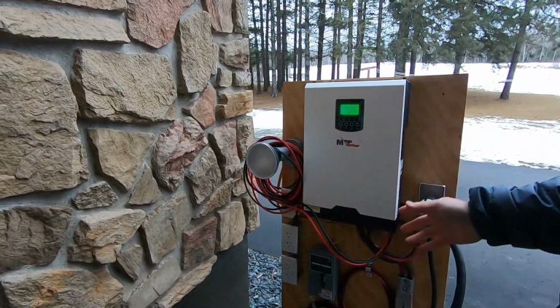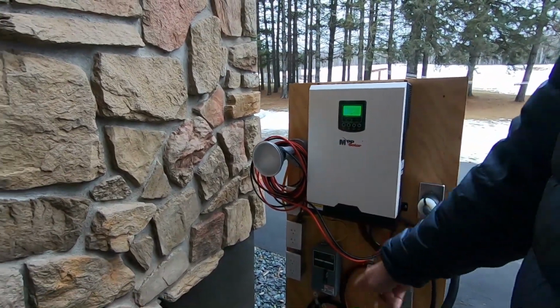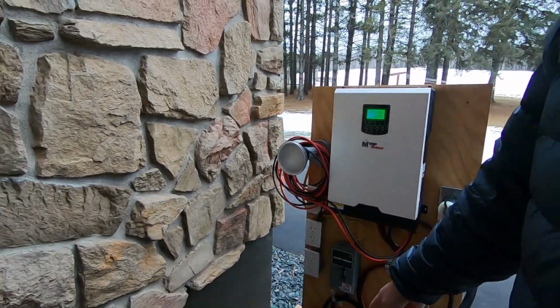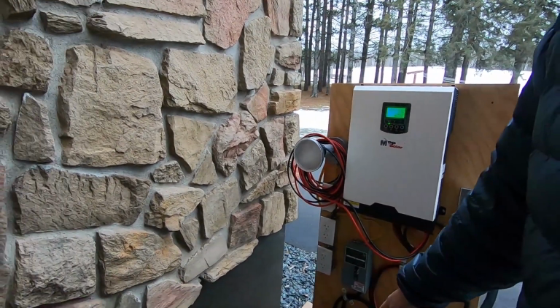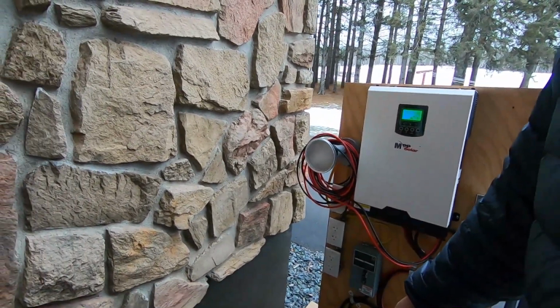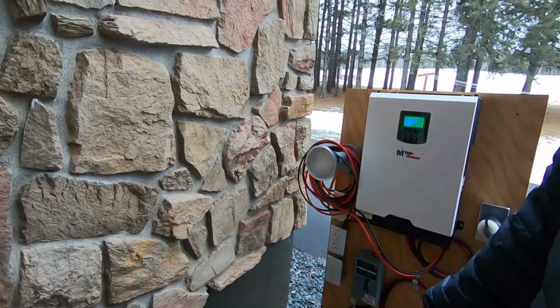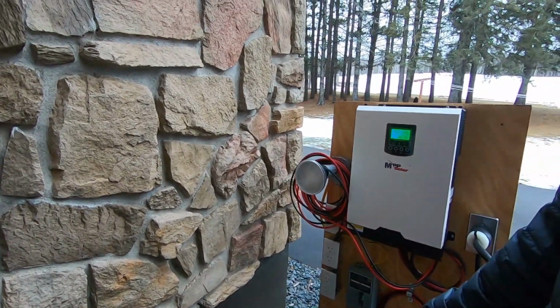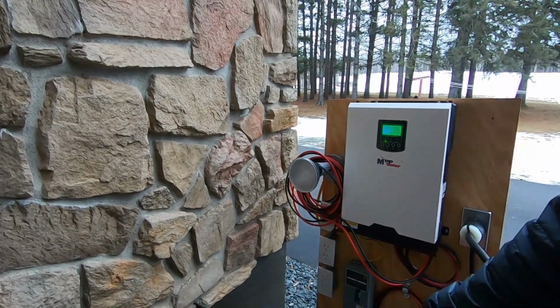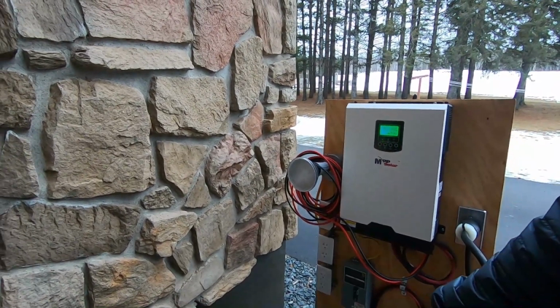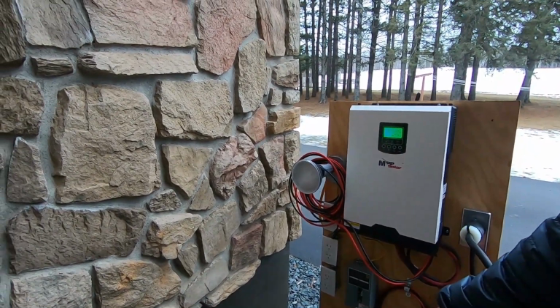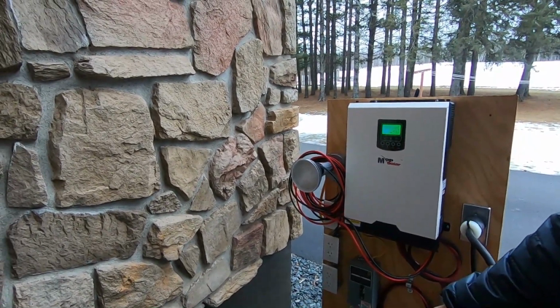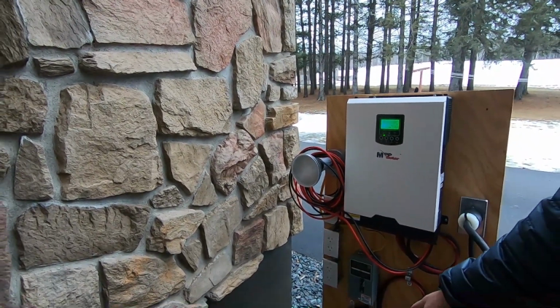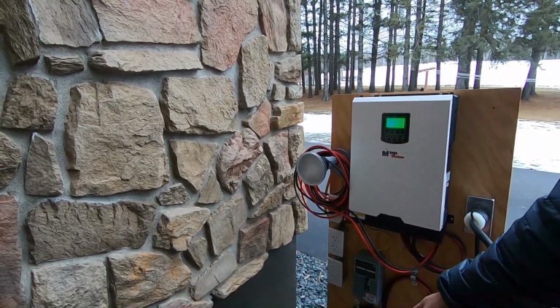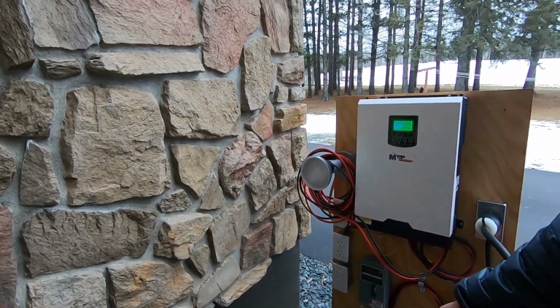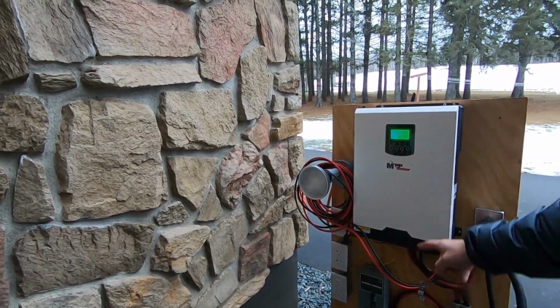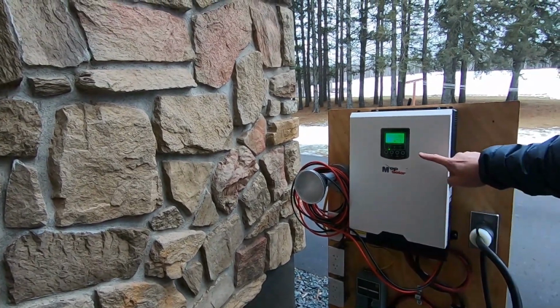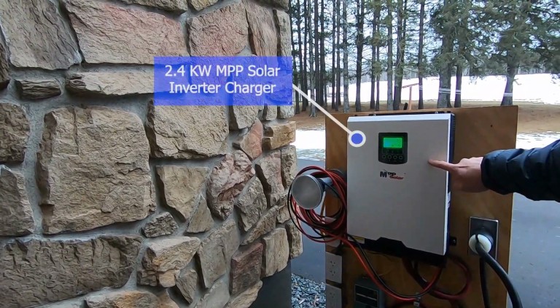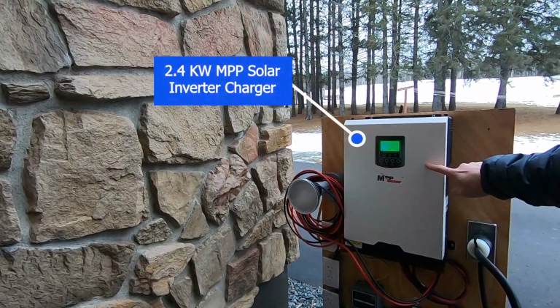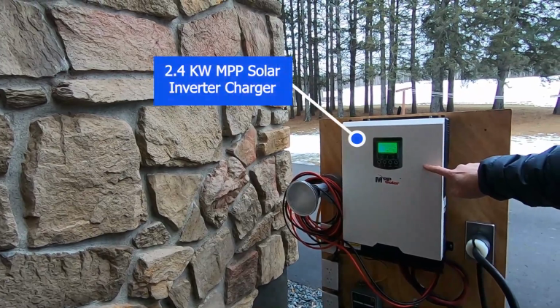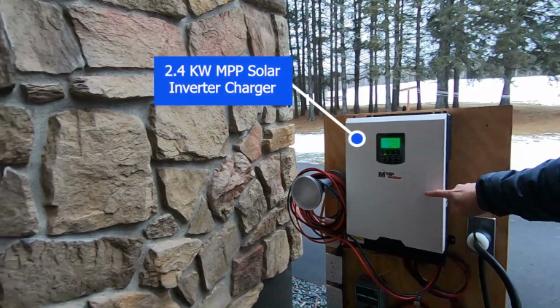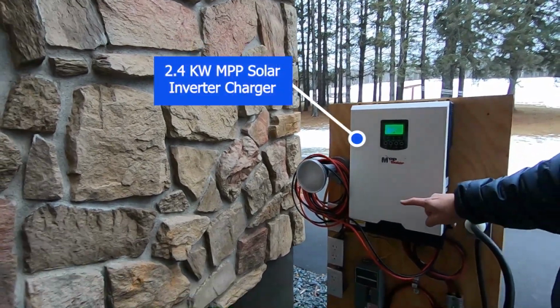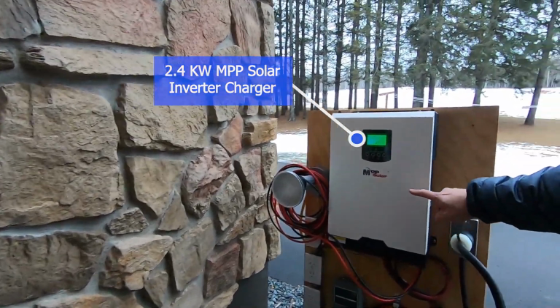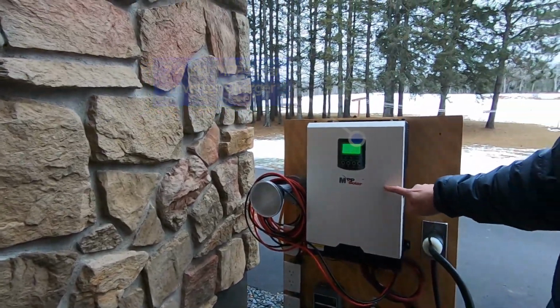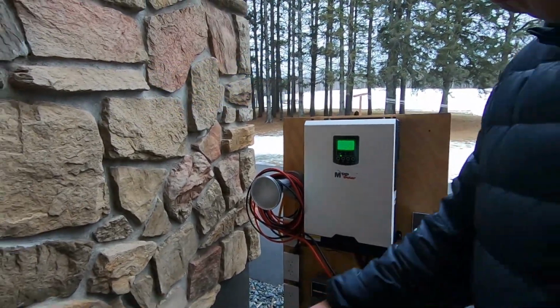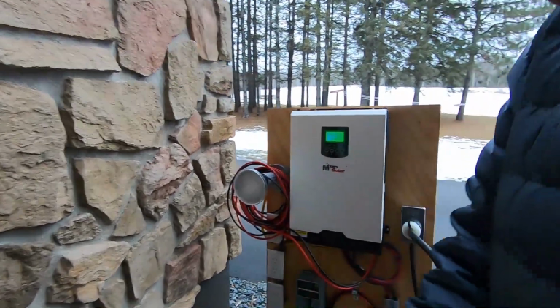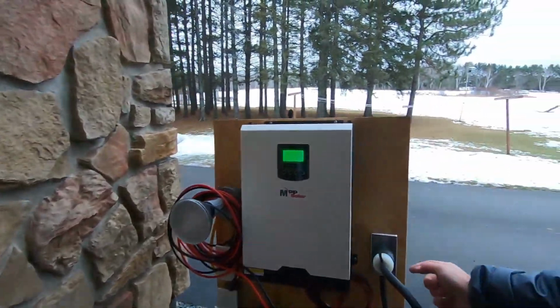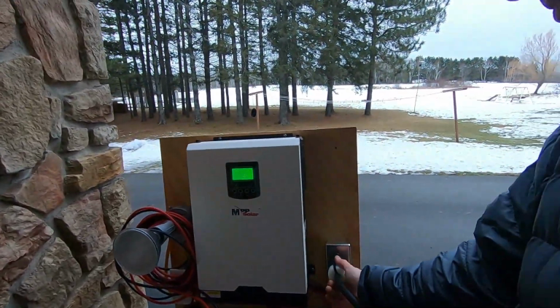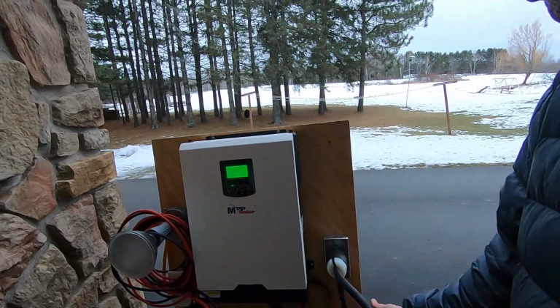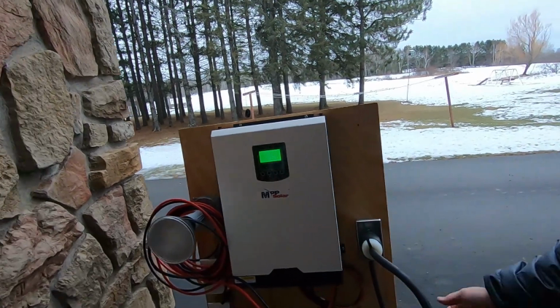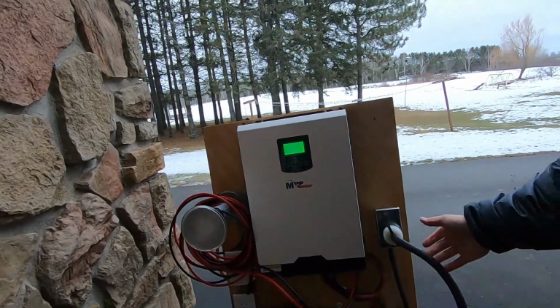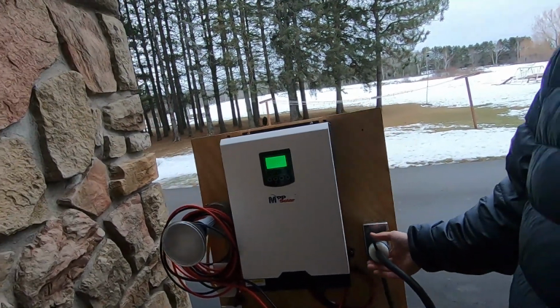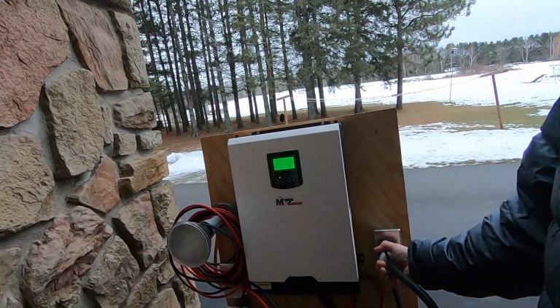I've got five kilowatts of power coming off these two big batteries, and my MPP Solar is right now powering the house.